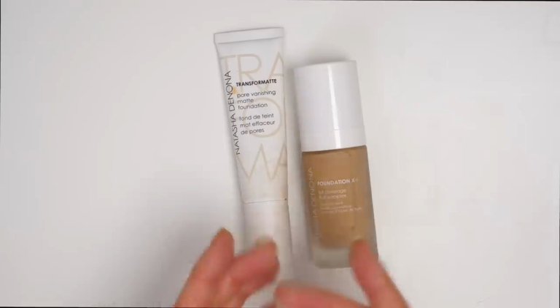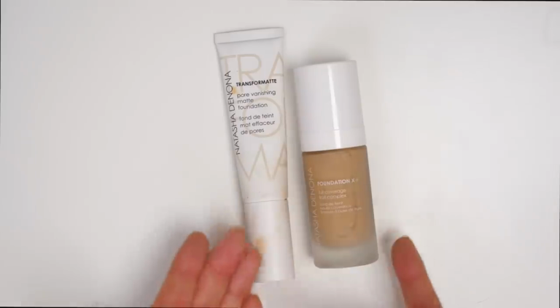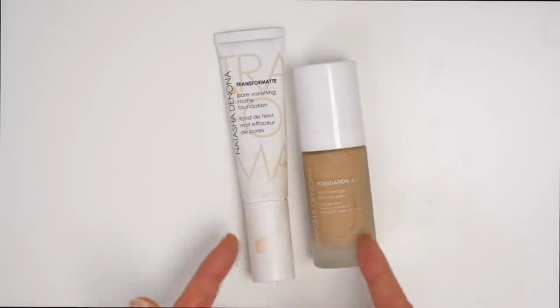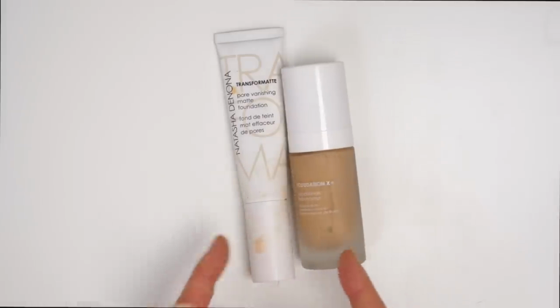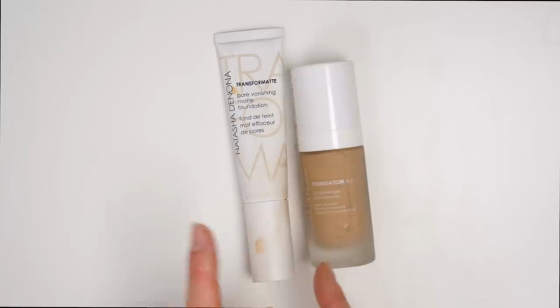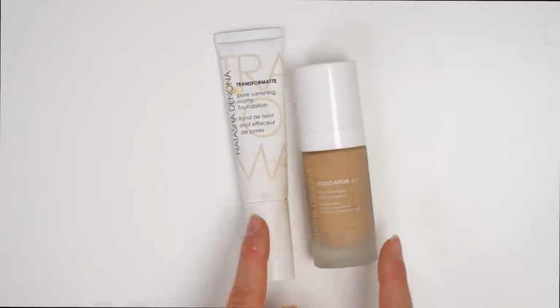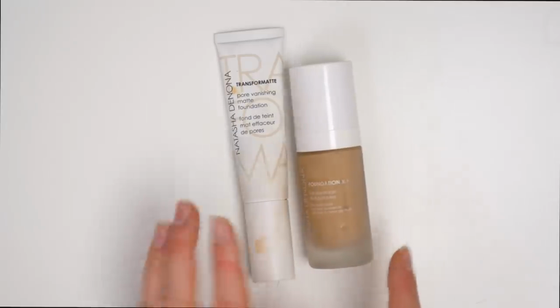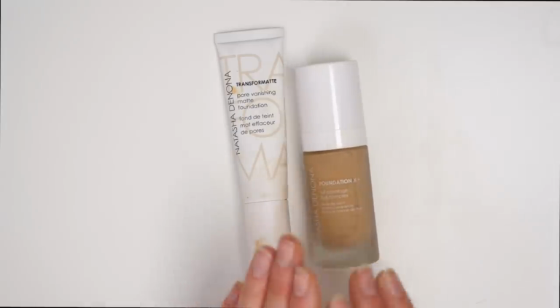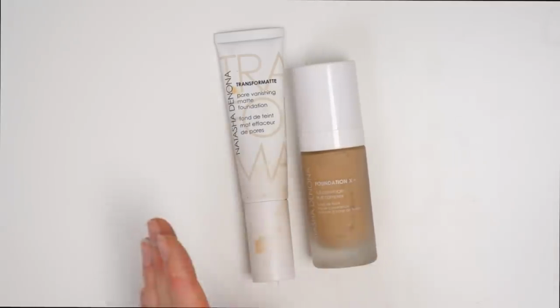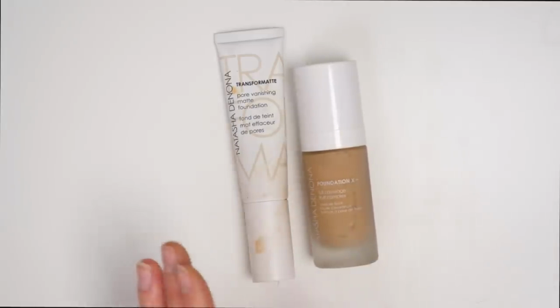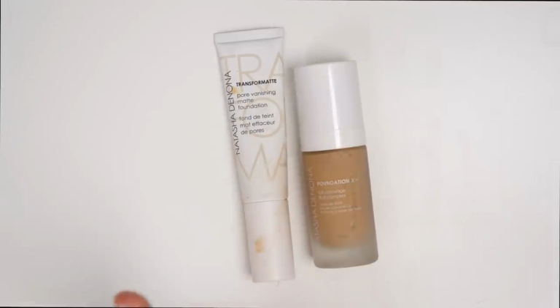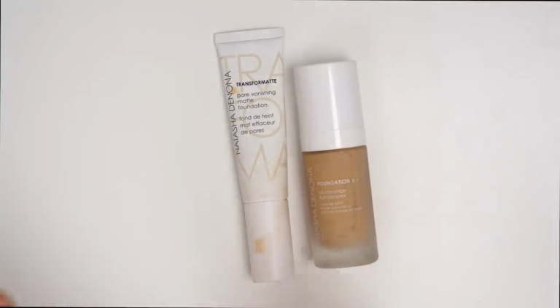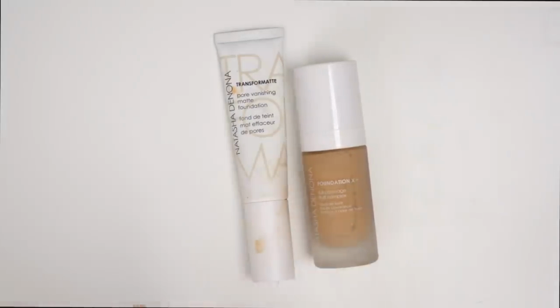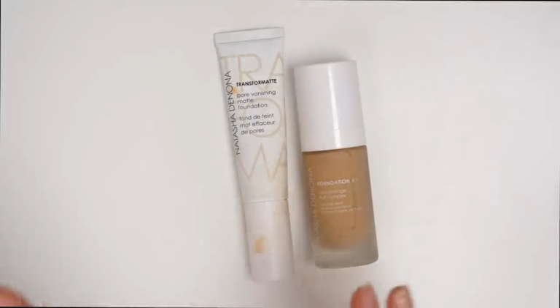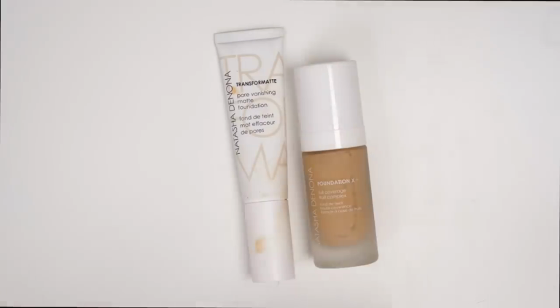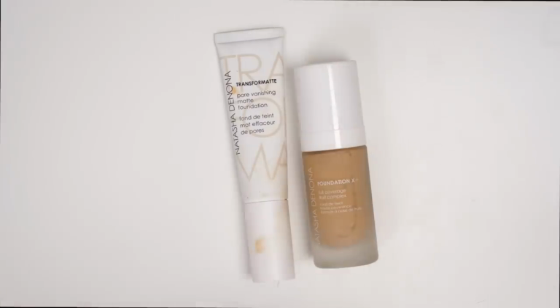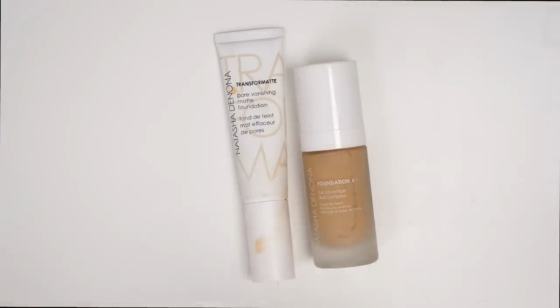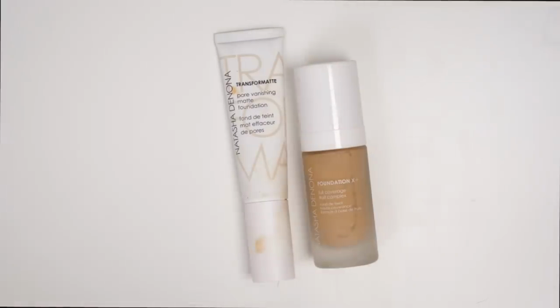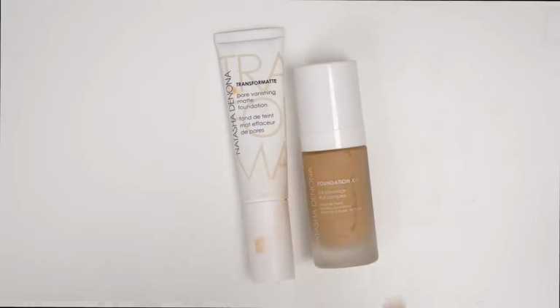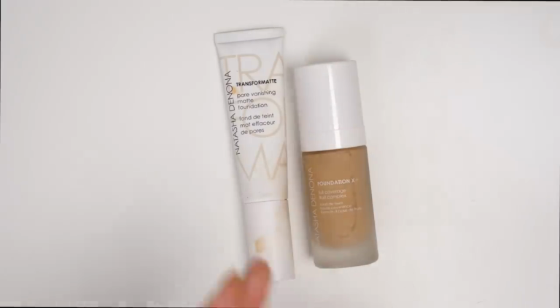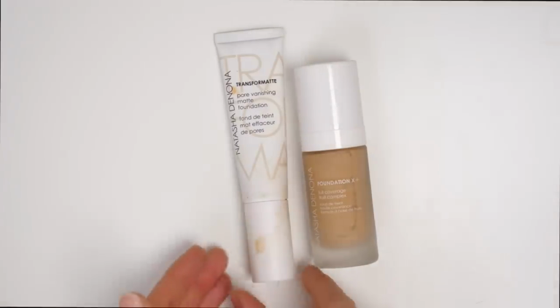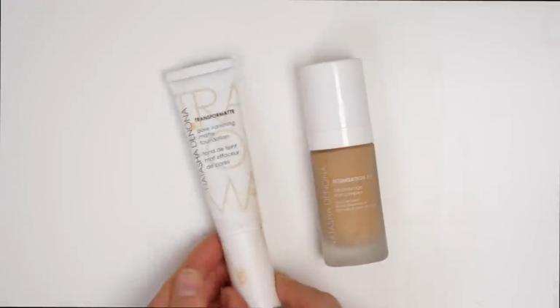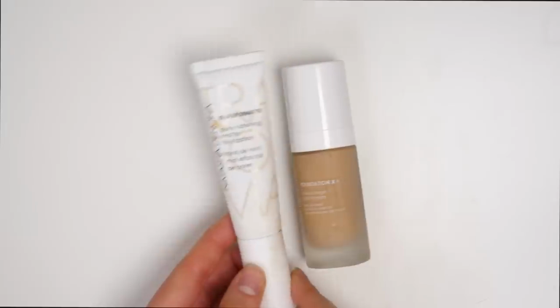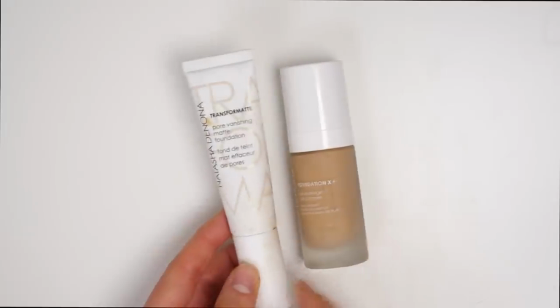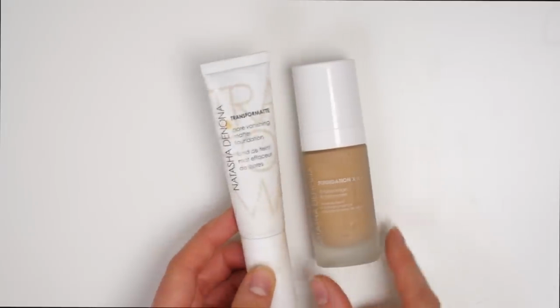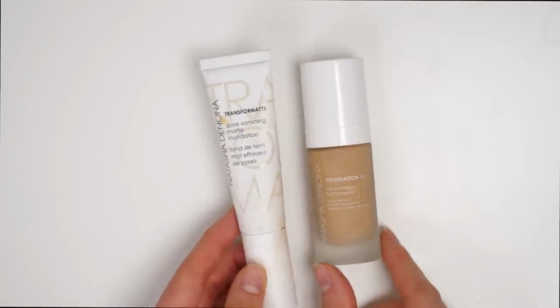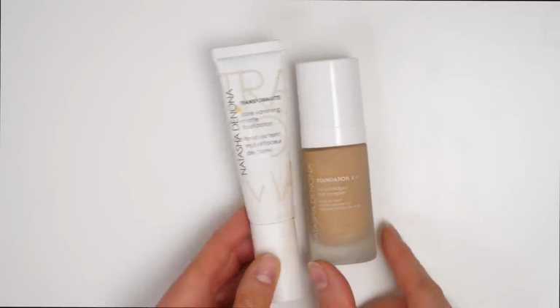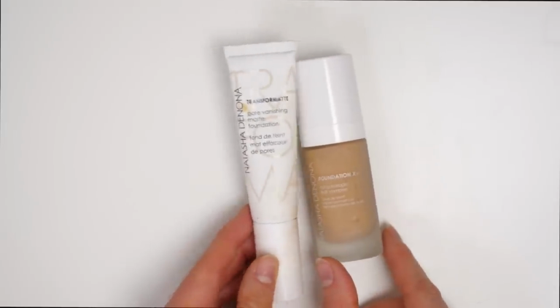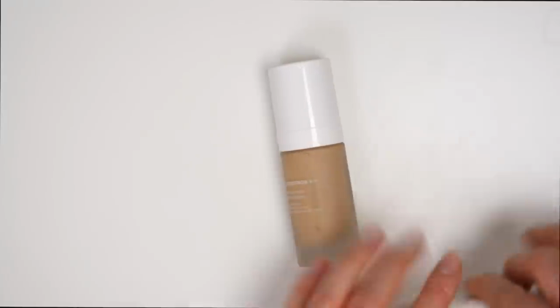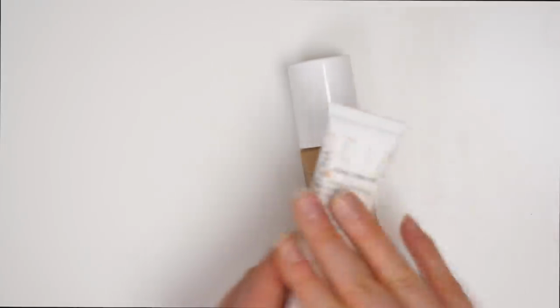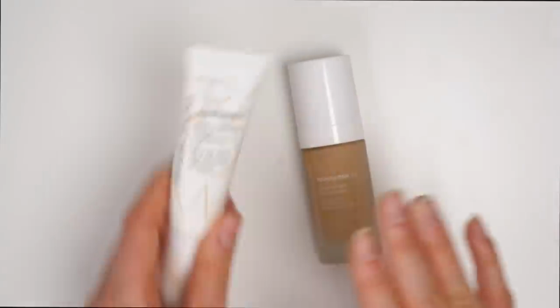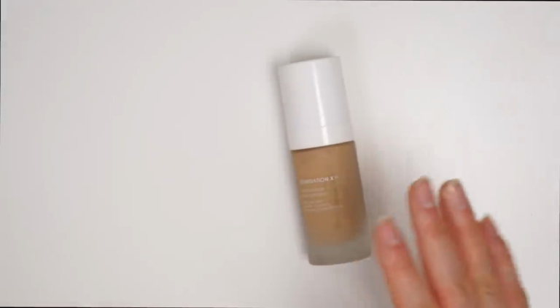As for the Natasha Denona foundations, the Transfer Matte was kind of just a nightmare for me. It was so chalky and so matte. It looked so bad on my skin — it really just made my skin look 10 times older than it is. So definitely not dry skin friendly.